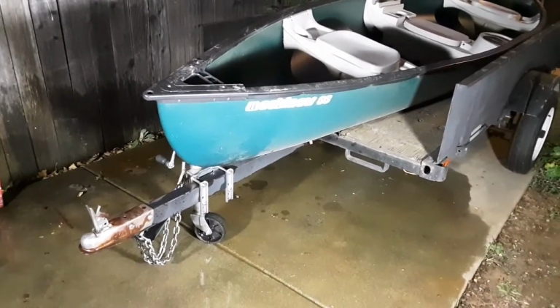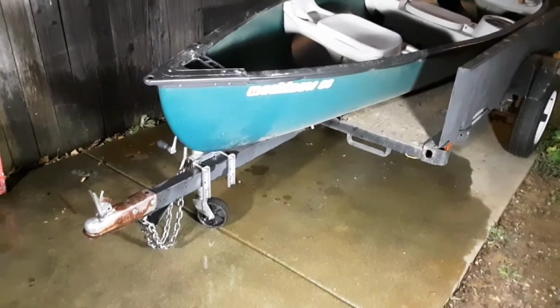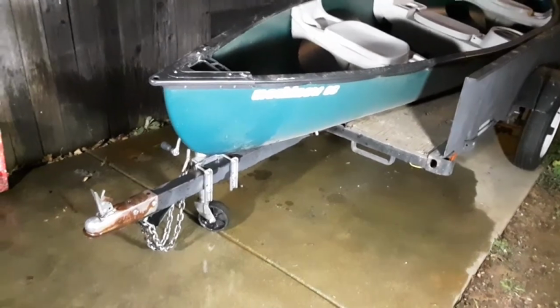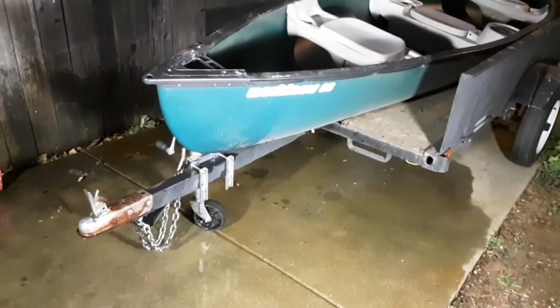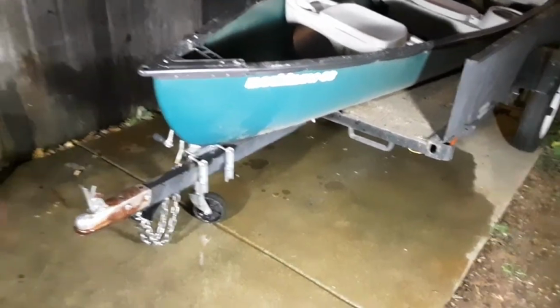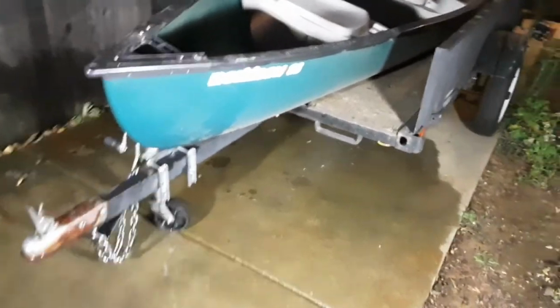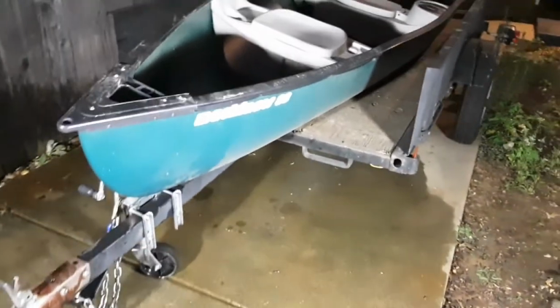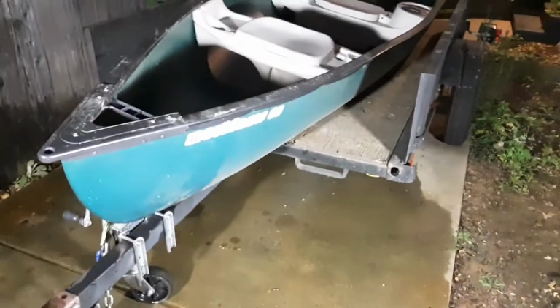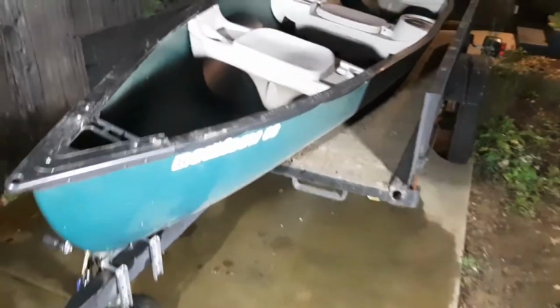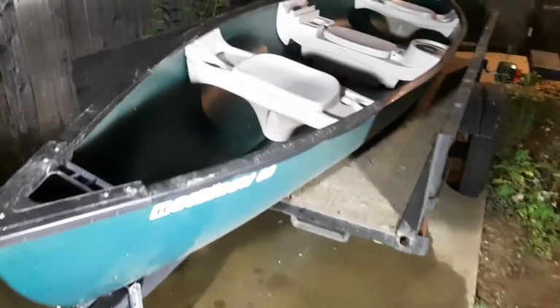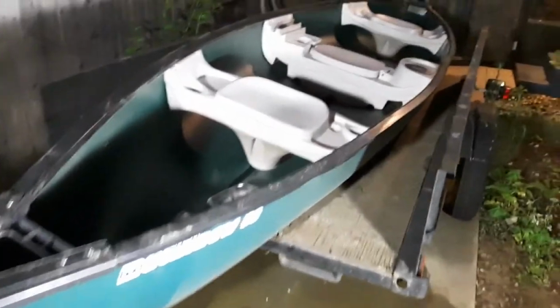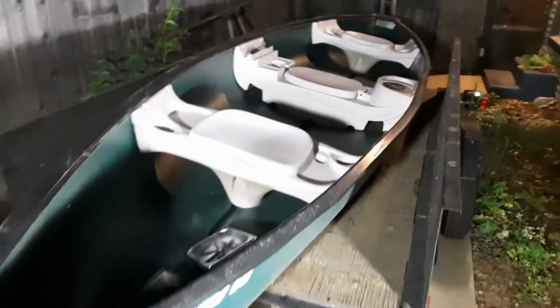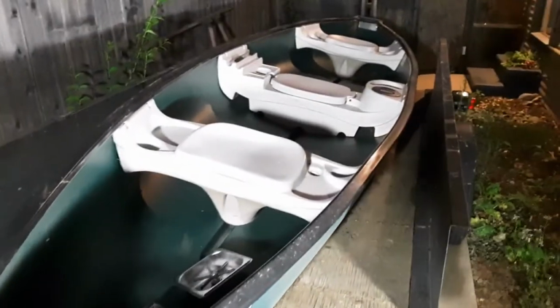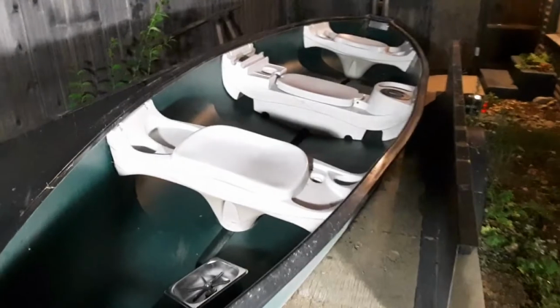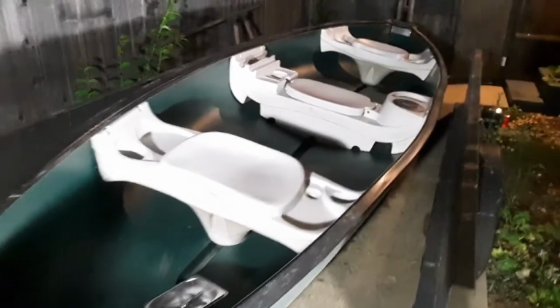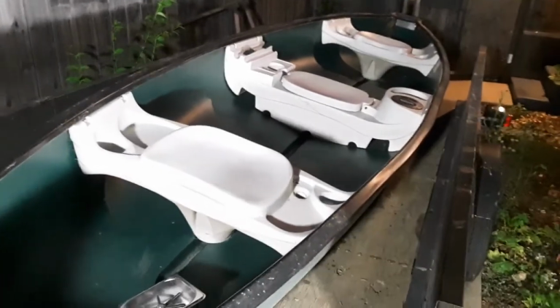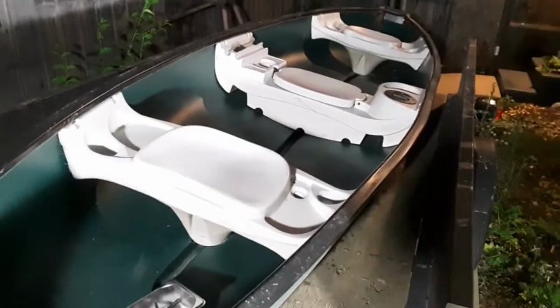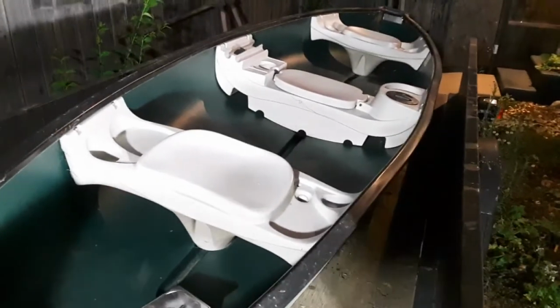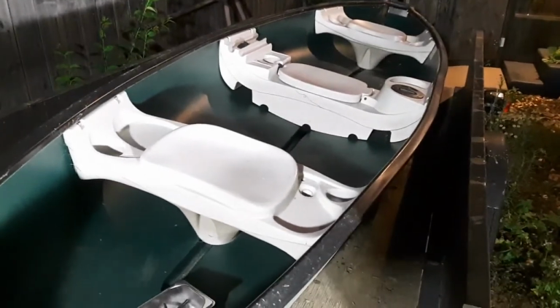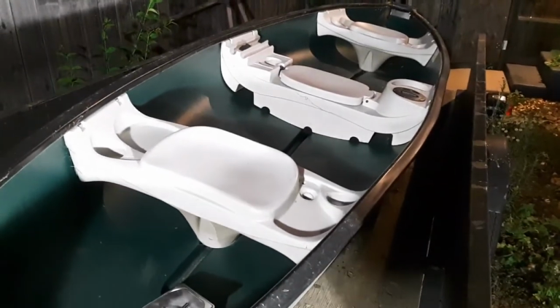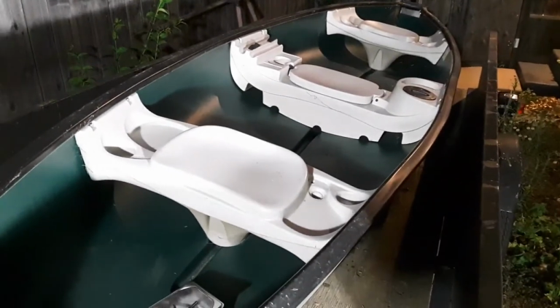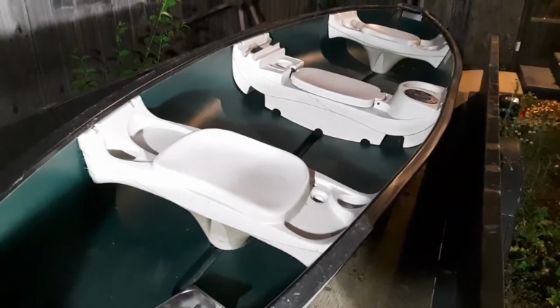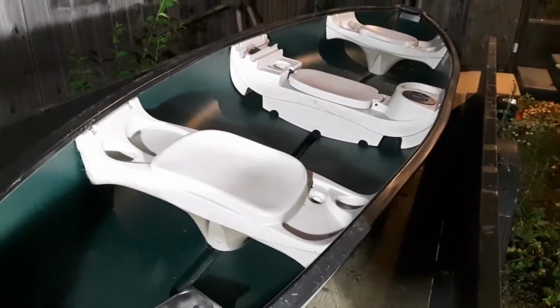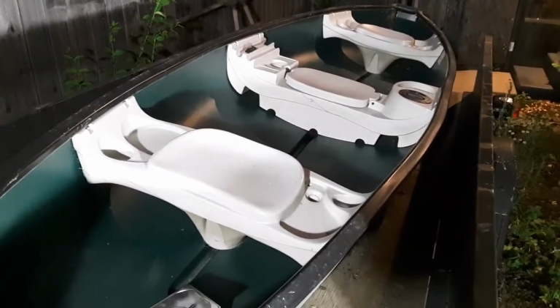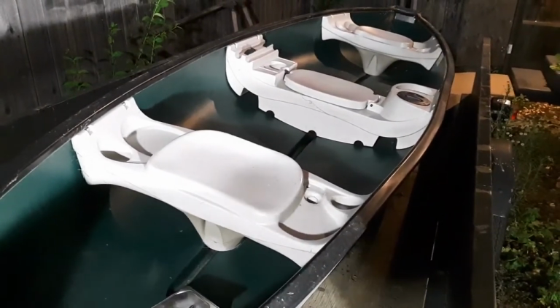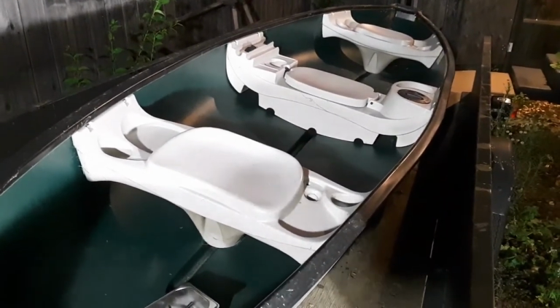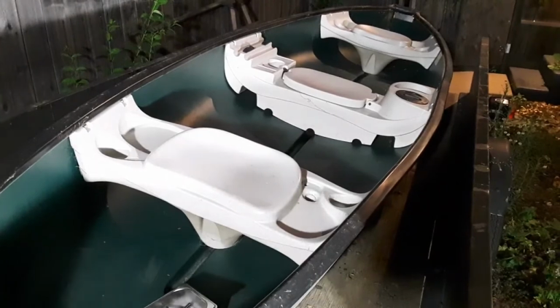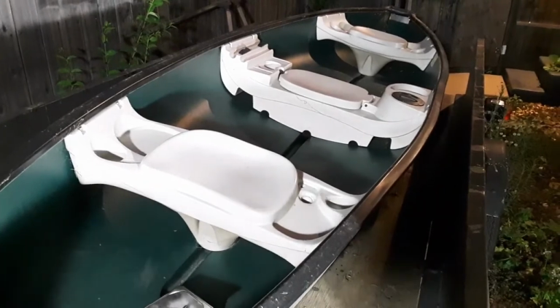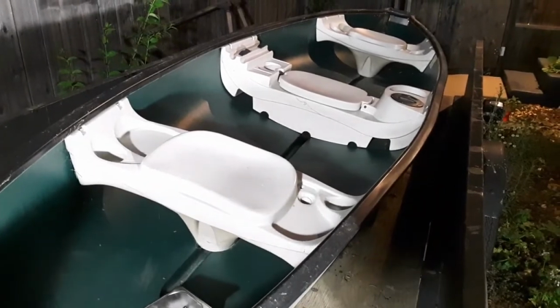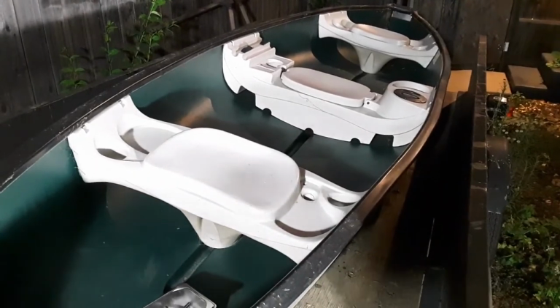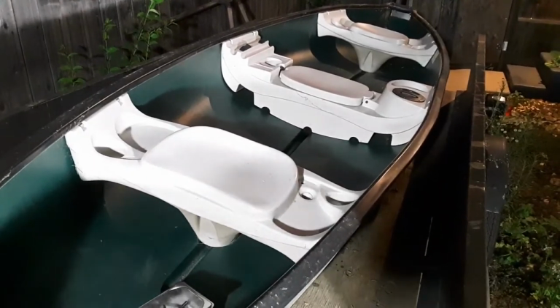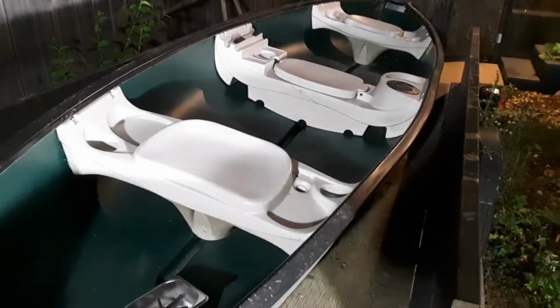Let's take a little tour. Three seats for three people — Captain Ed, Skipper Jayden, and the Admiral.